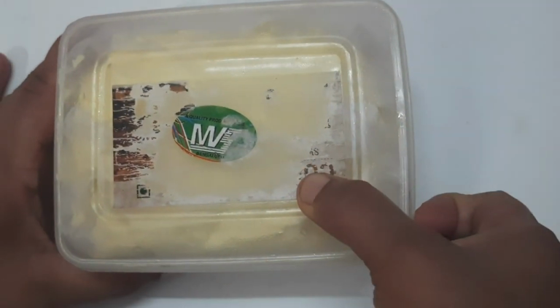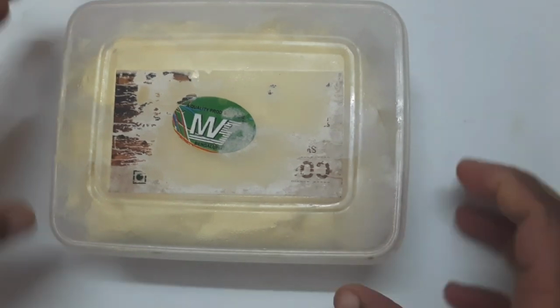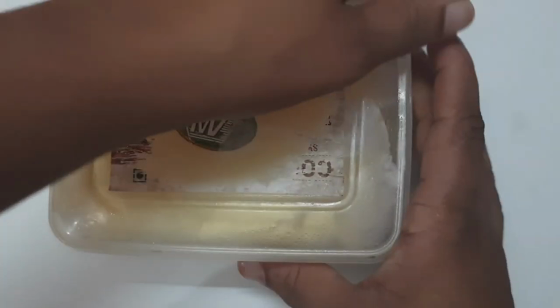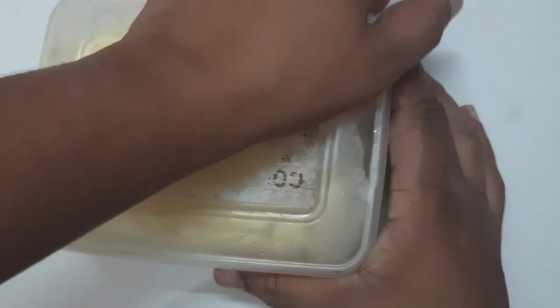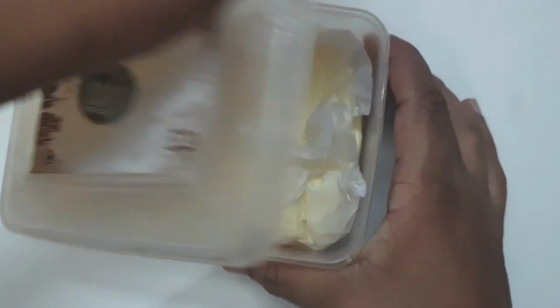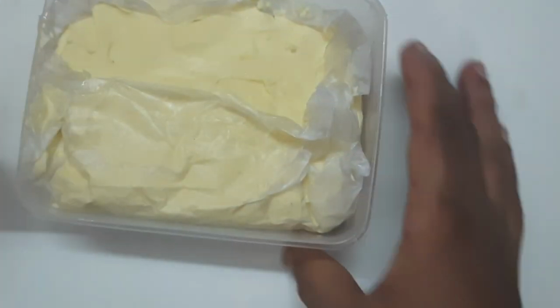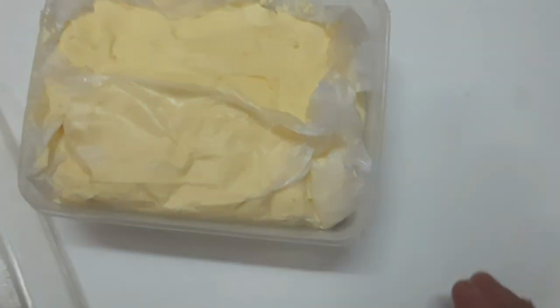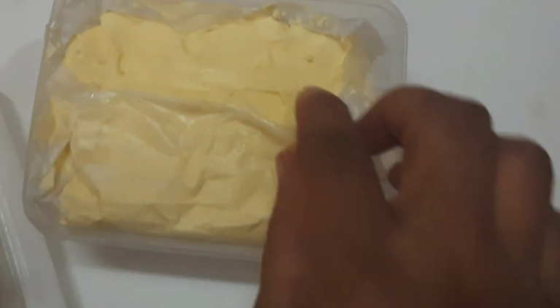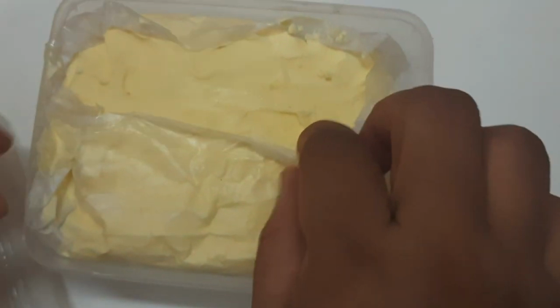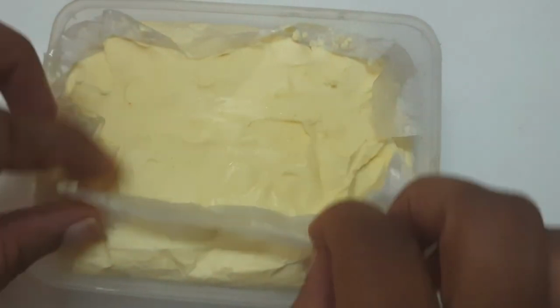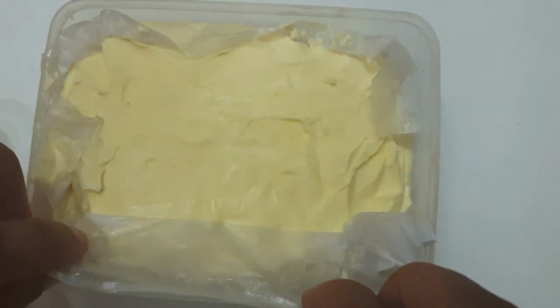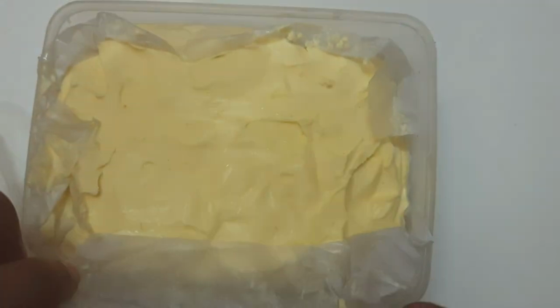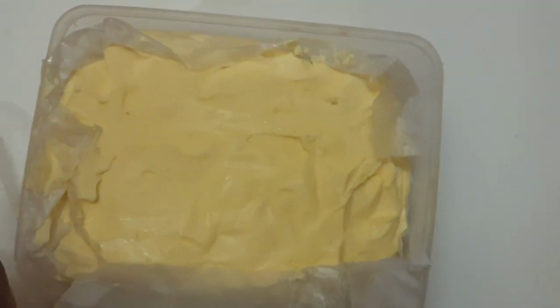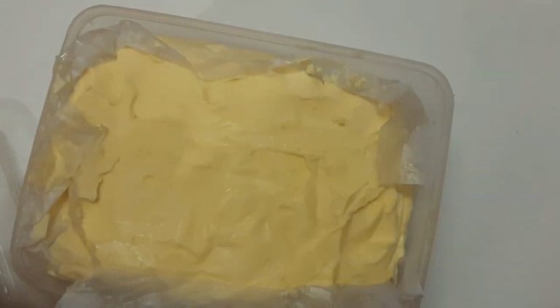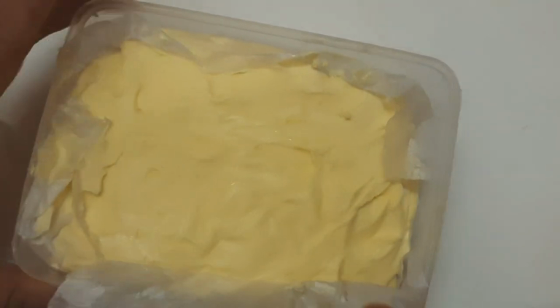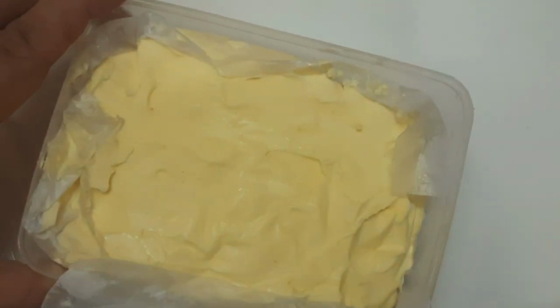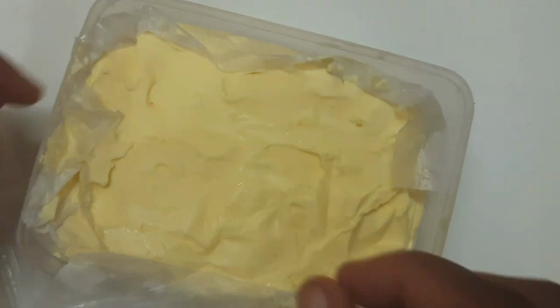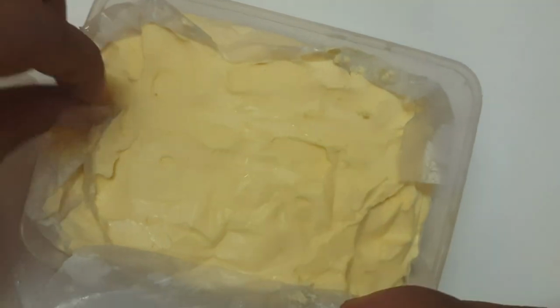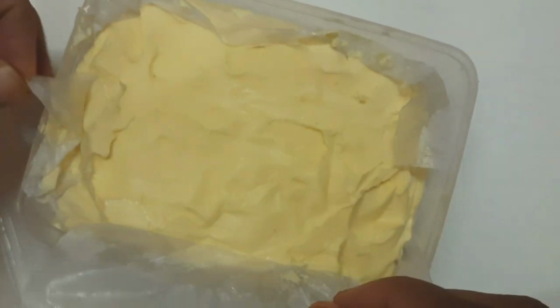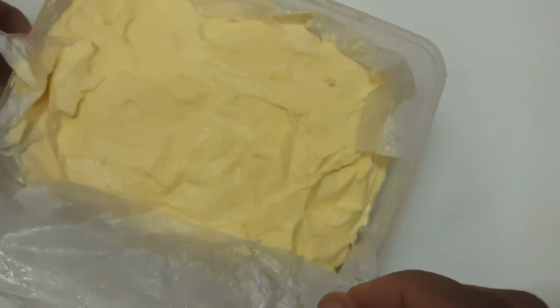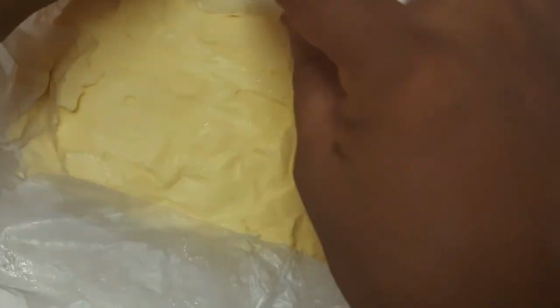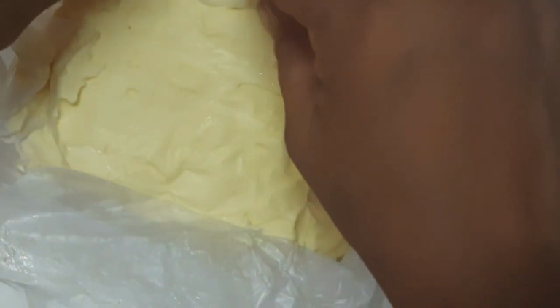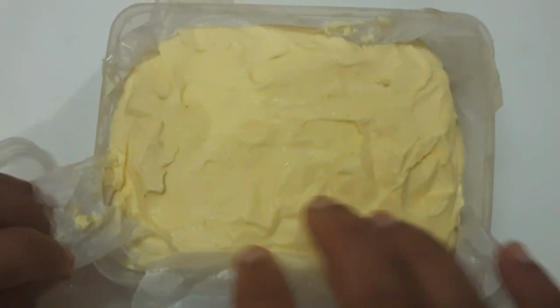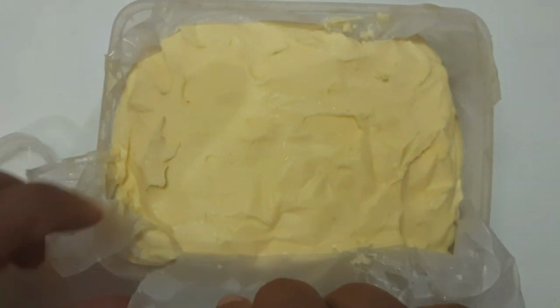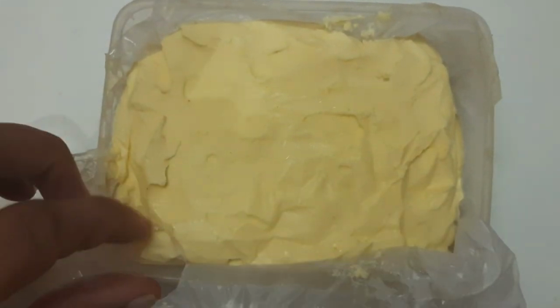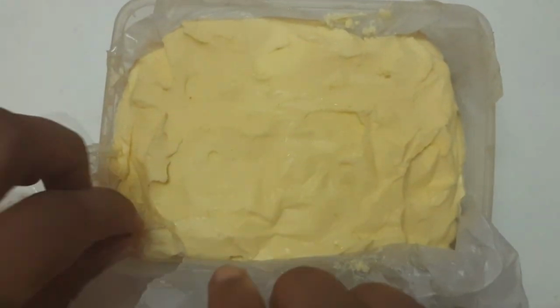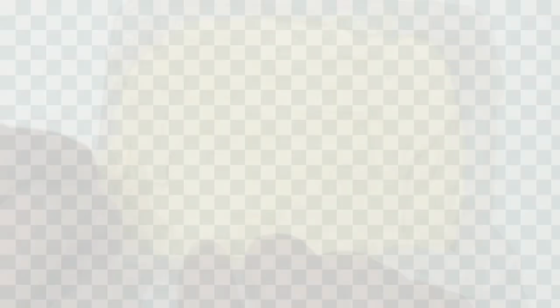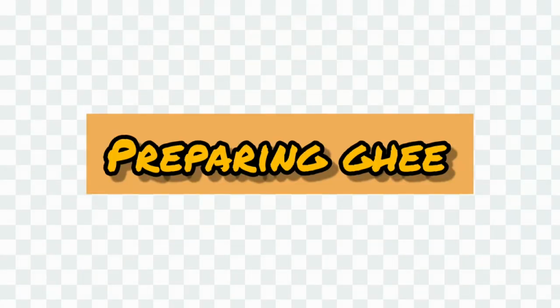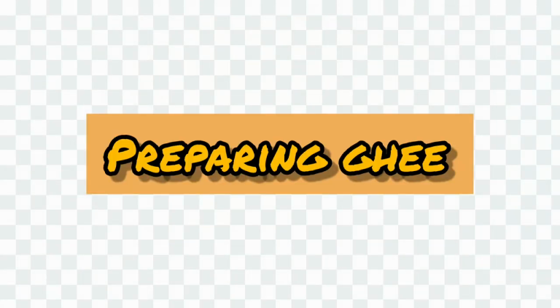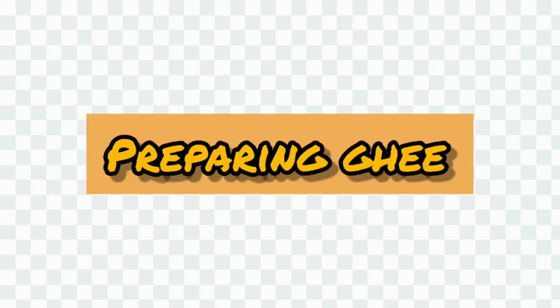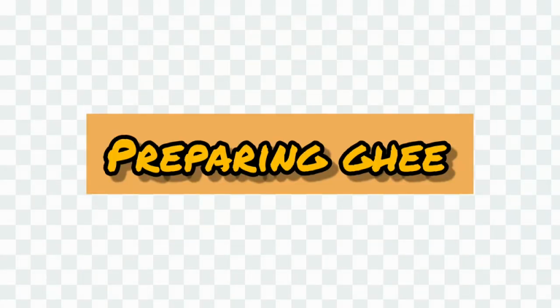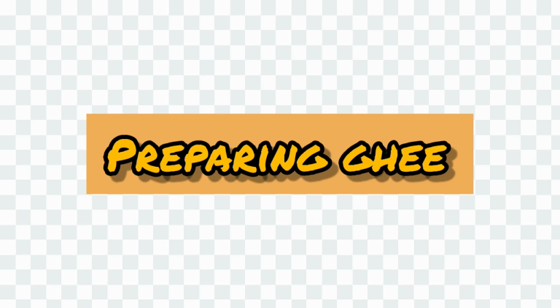I am keeping it in the refrigerator for further use. After 2 hours in the refrigerator, you can see how it looks. The next thing we will see is how to prepare ghee with the remaining butter.